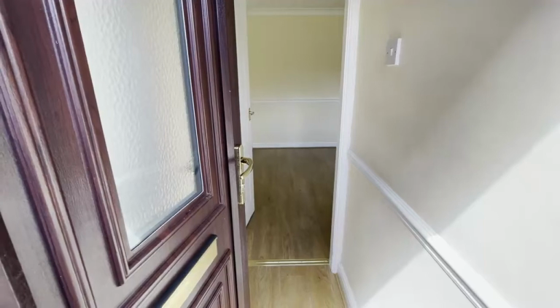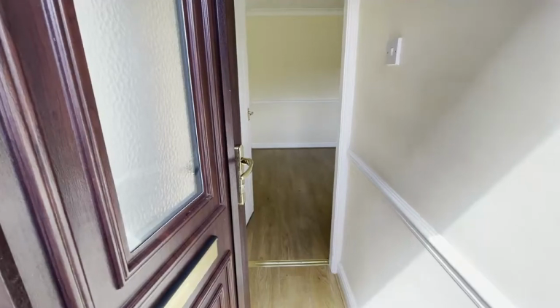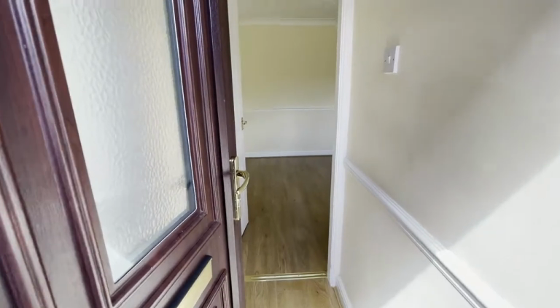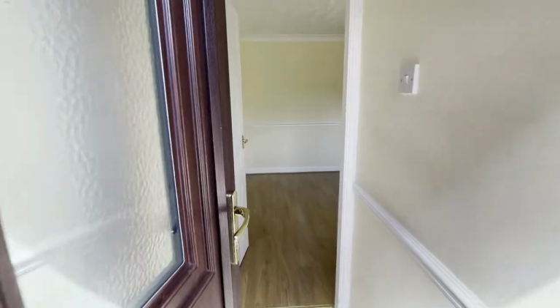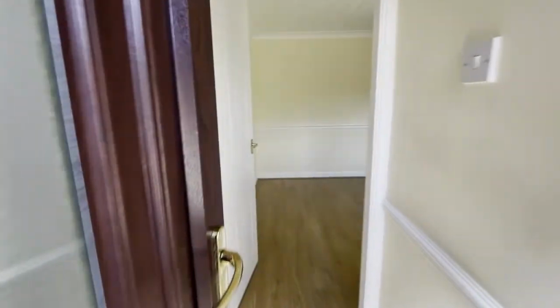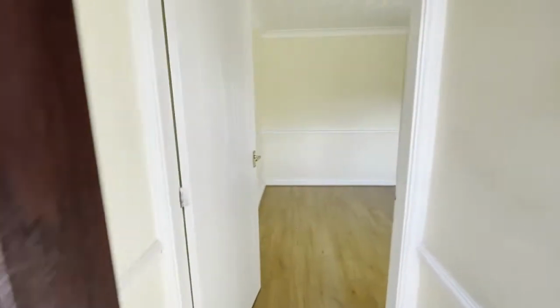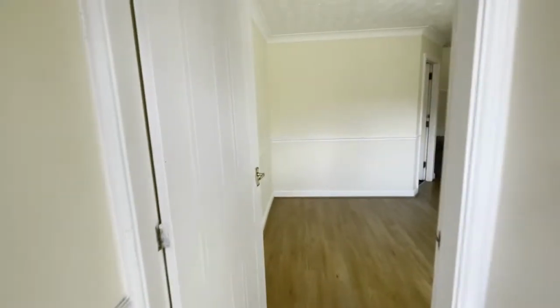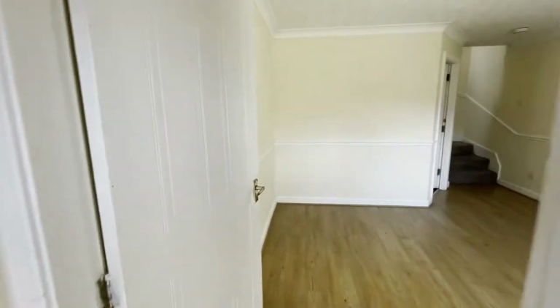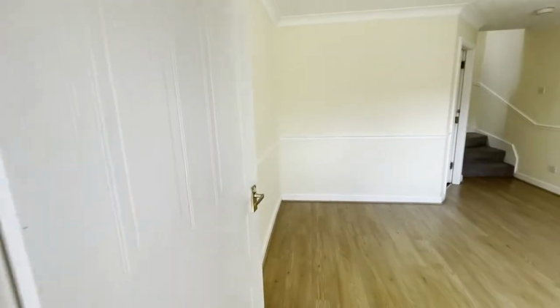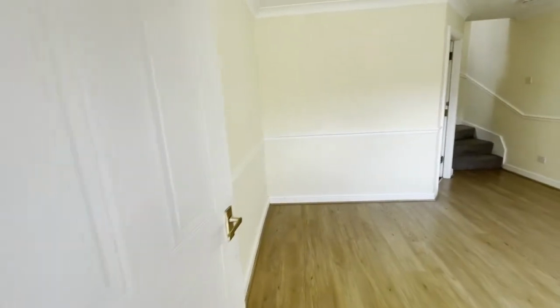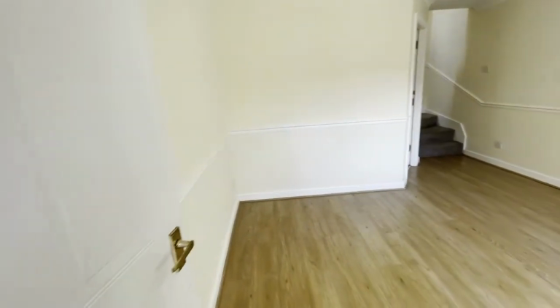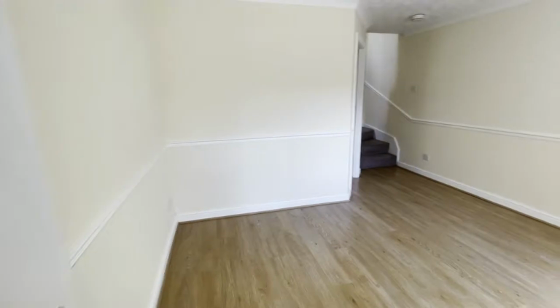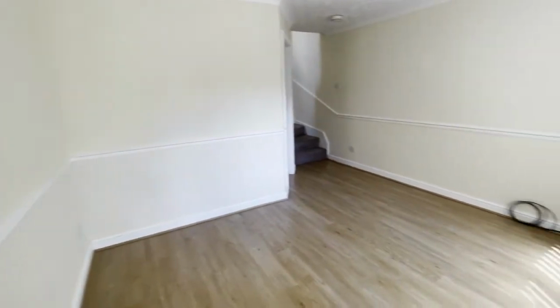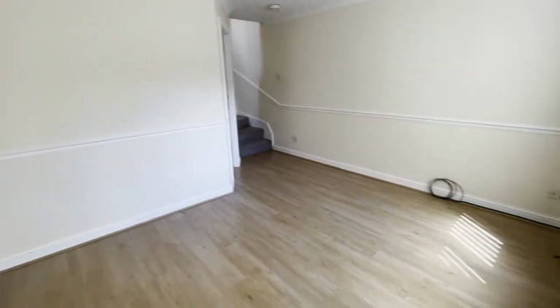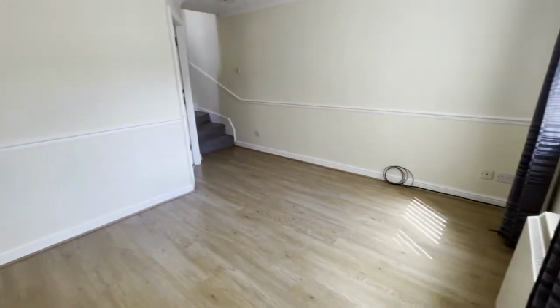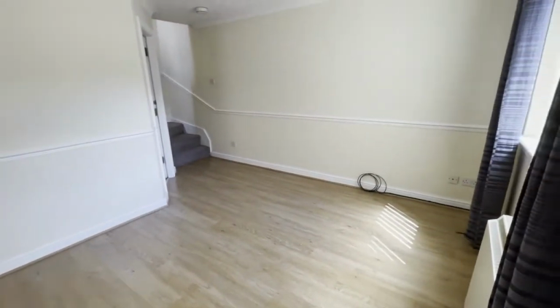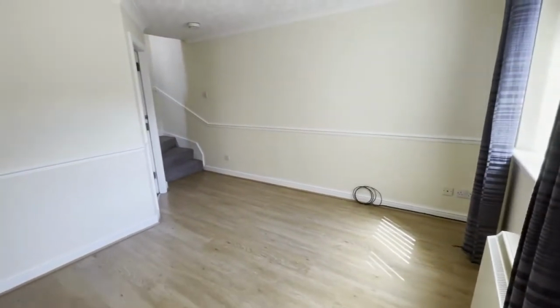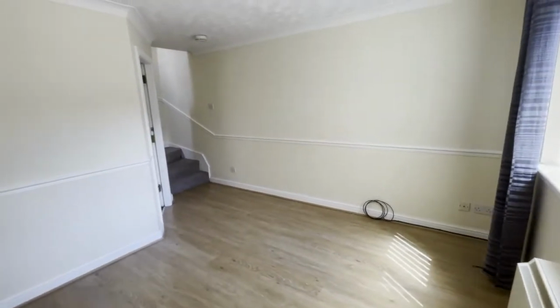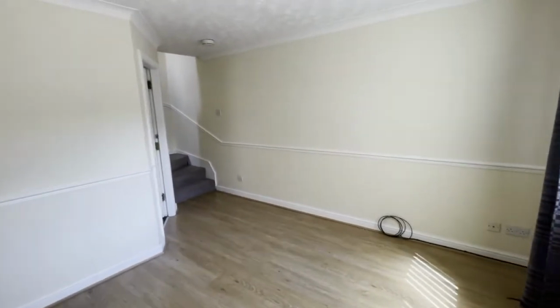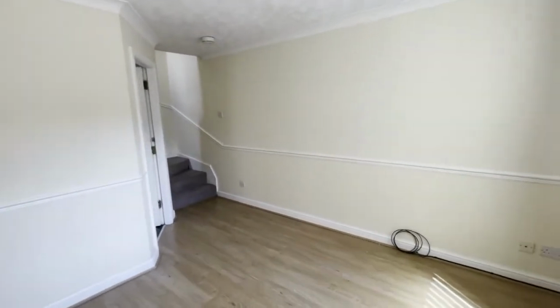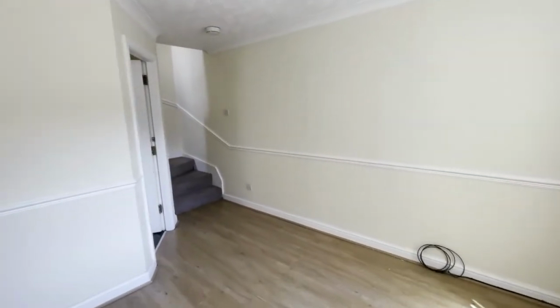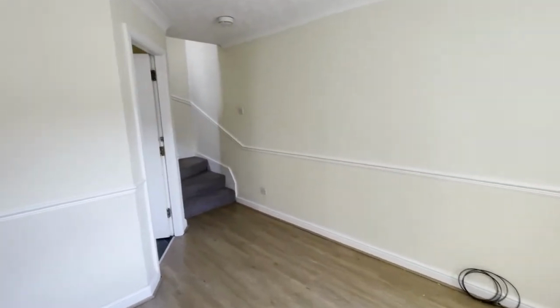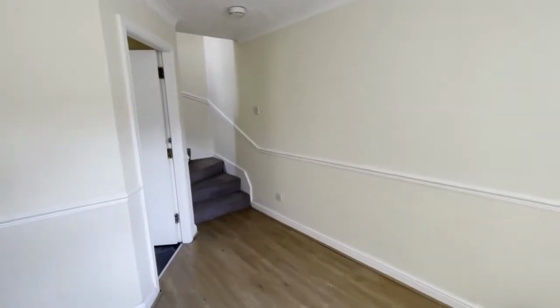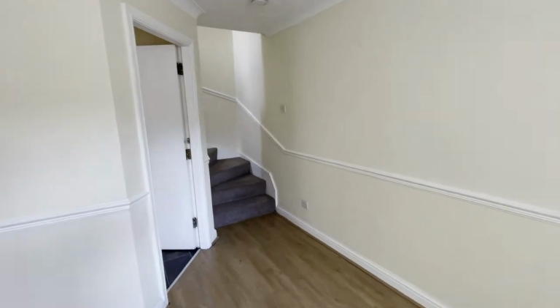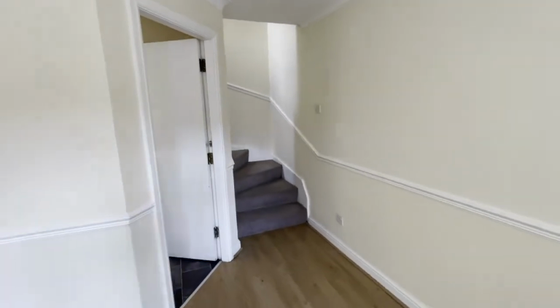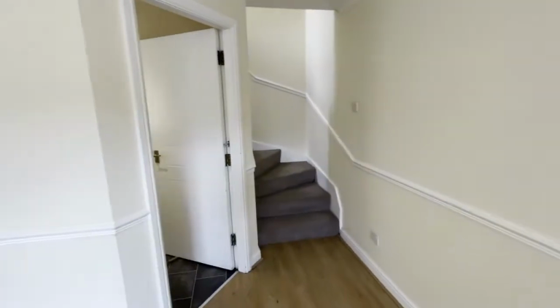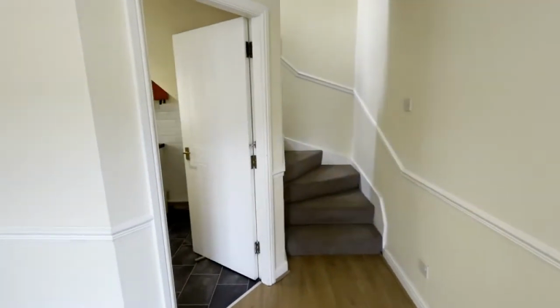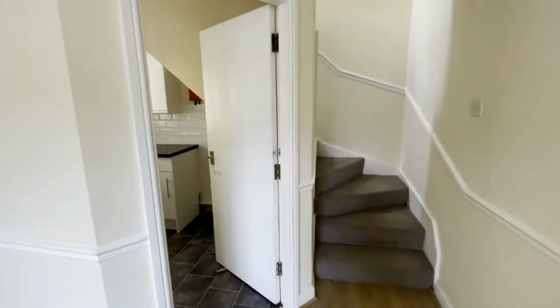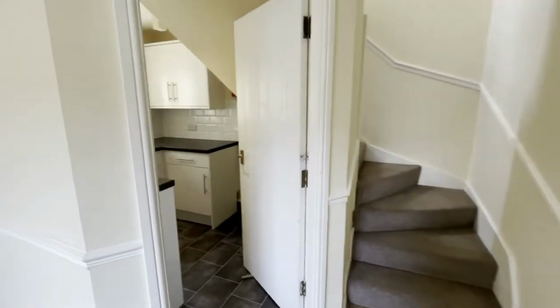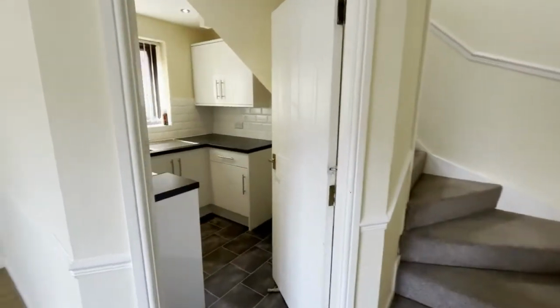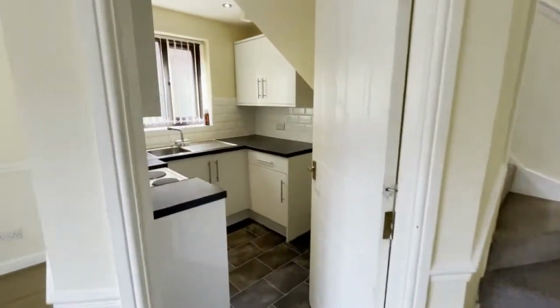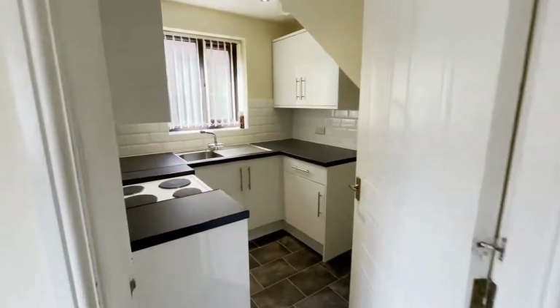This one-bedroom rental flat is situated off the High Street in Shotton. You walk into a large living area with a modern kitchen off the side. The kitchen includes a freestanding electric cooker.